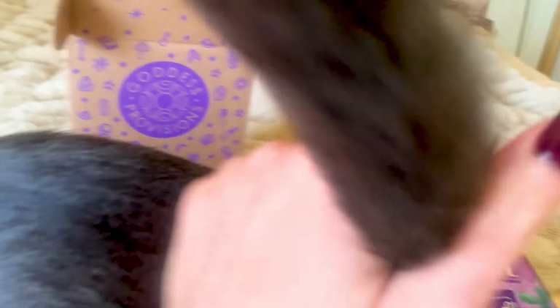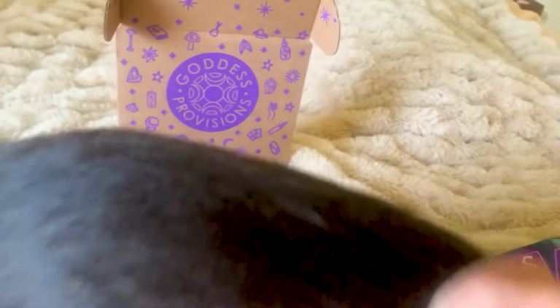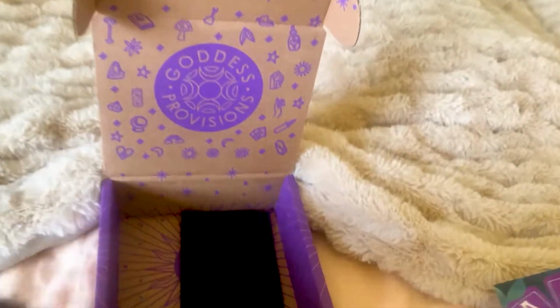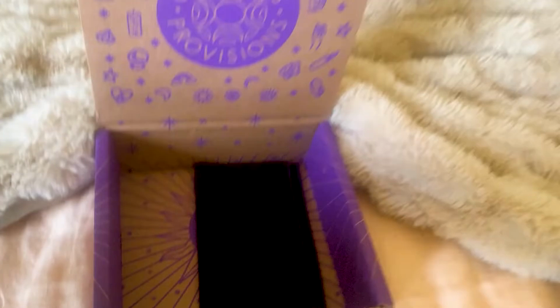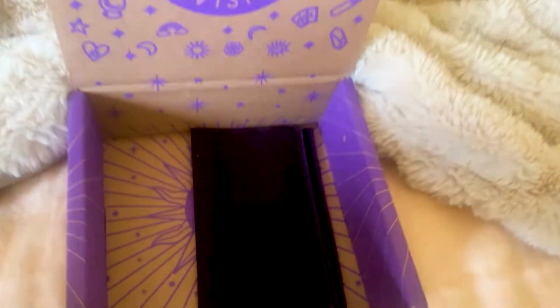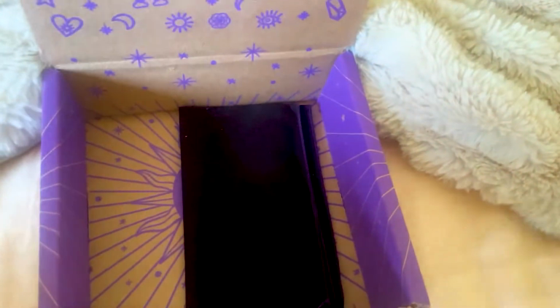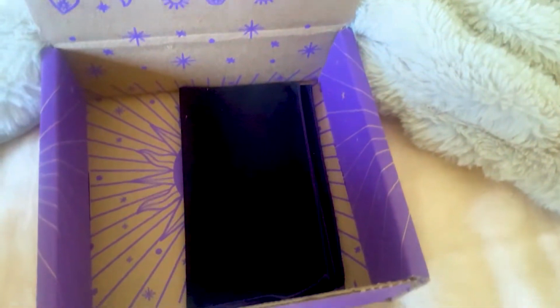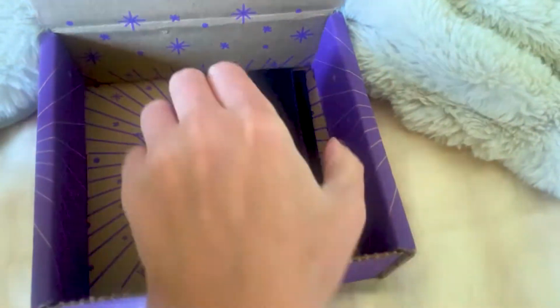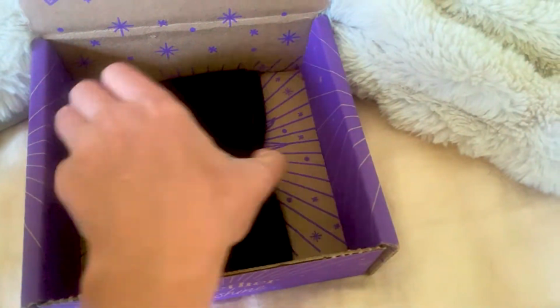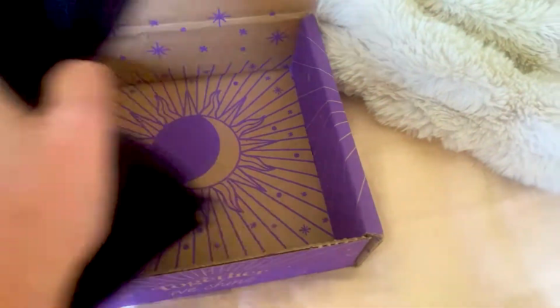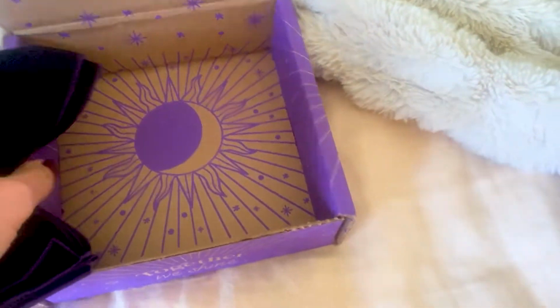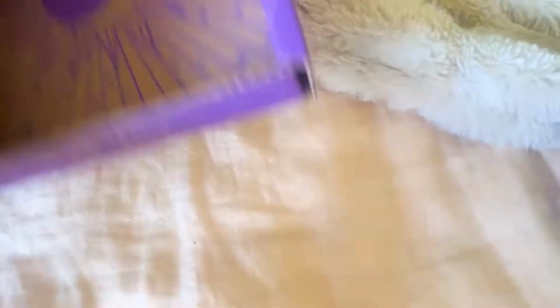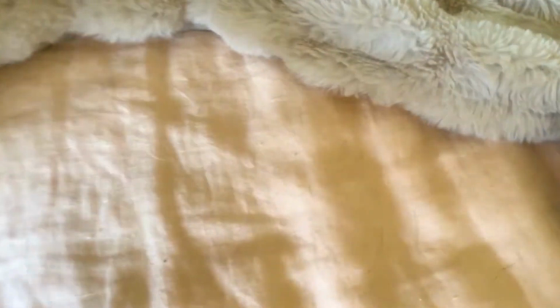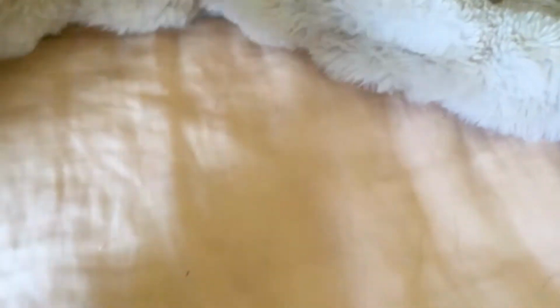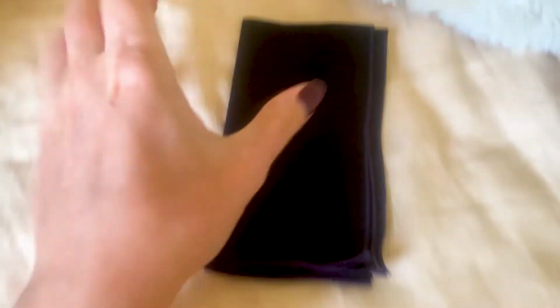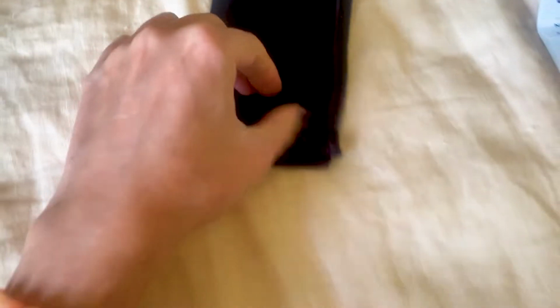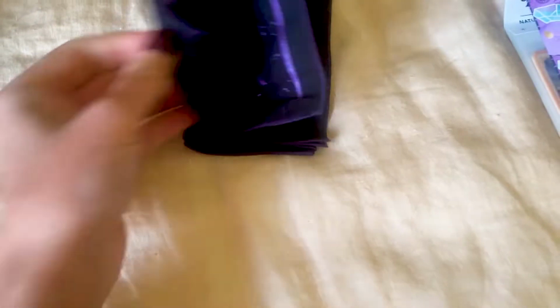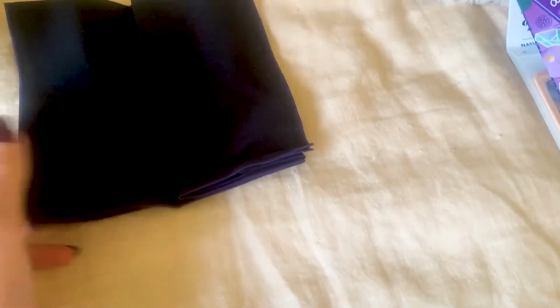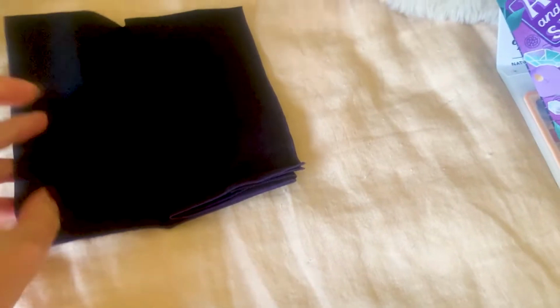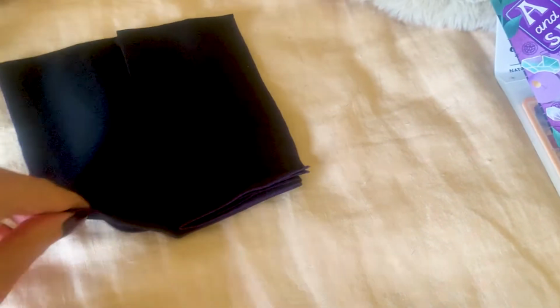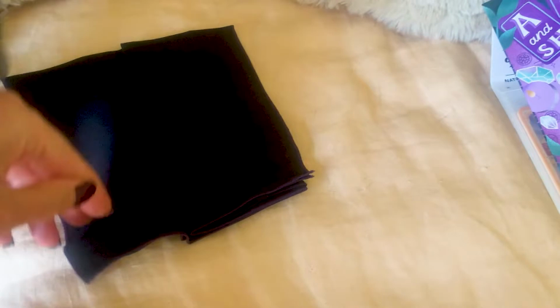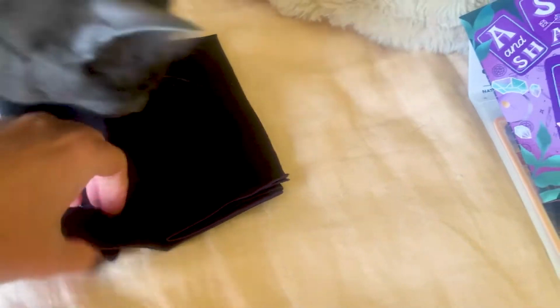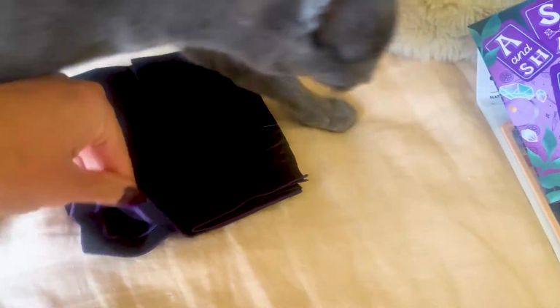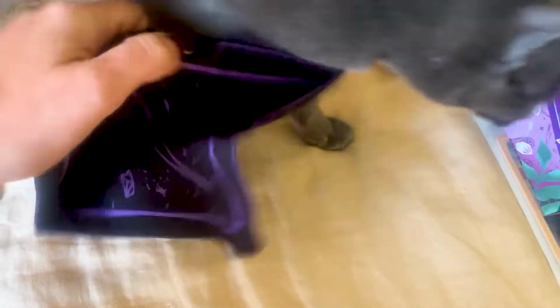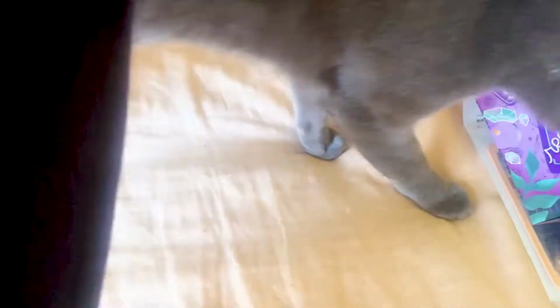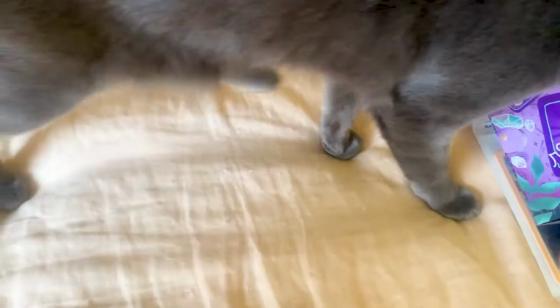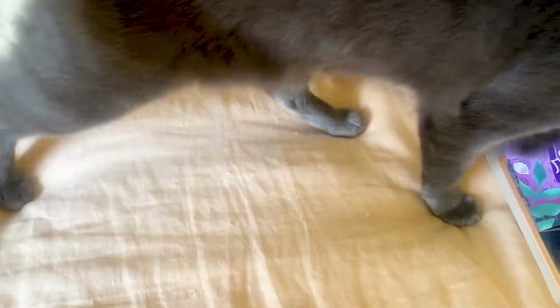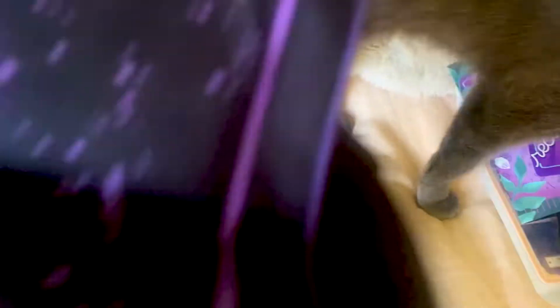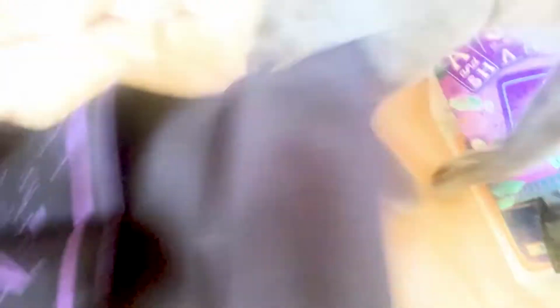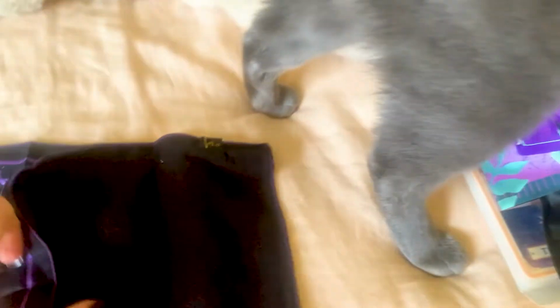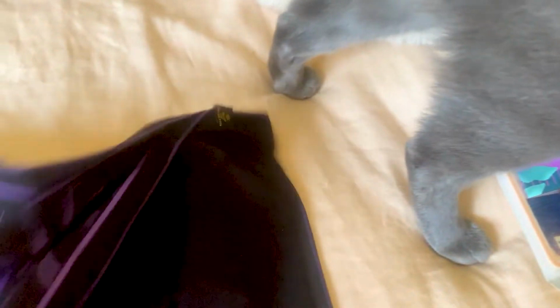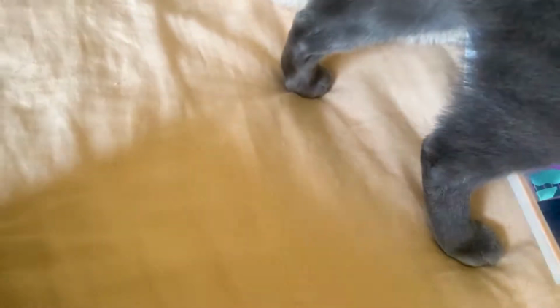There's one more thing left, and excuse the cat hair everywhere — my cat sleeps on my bed with me.